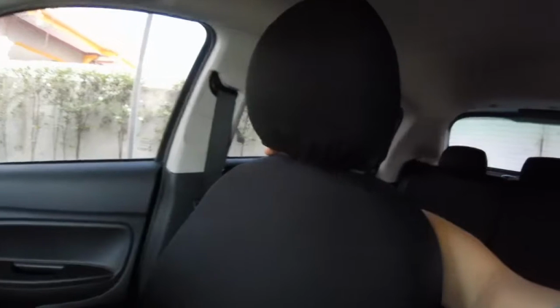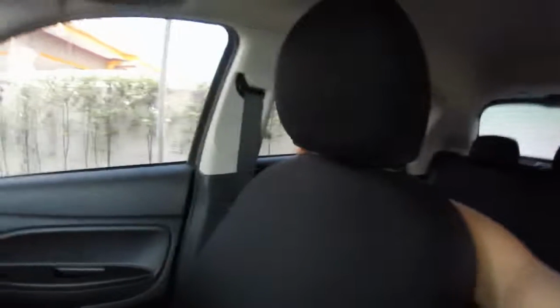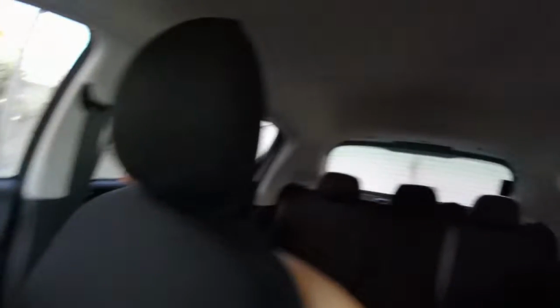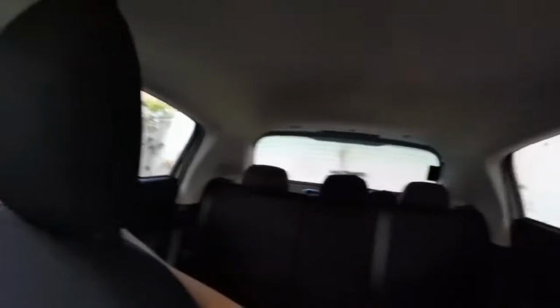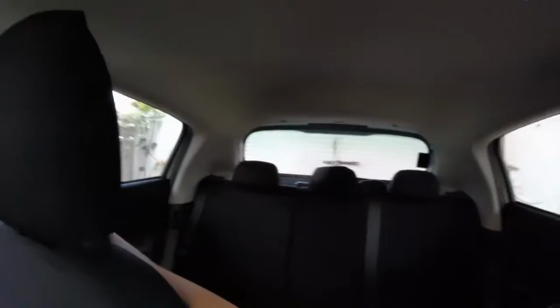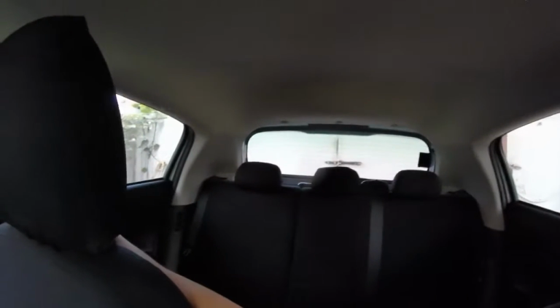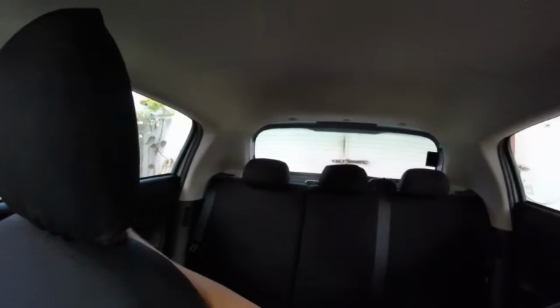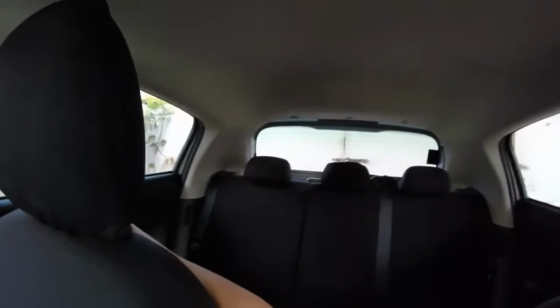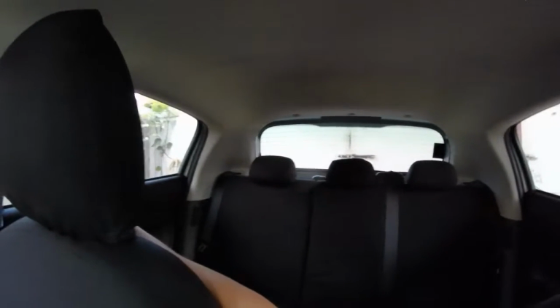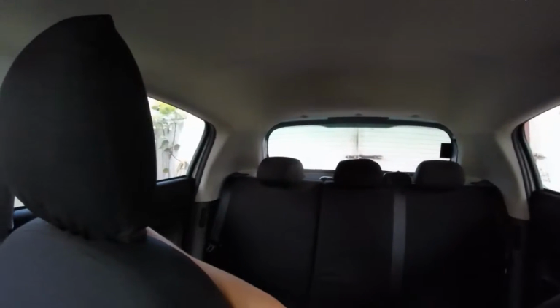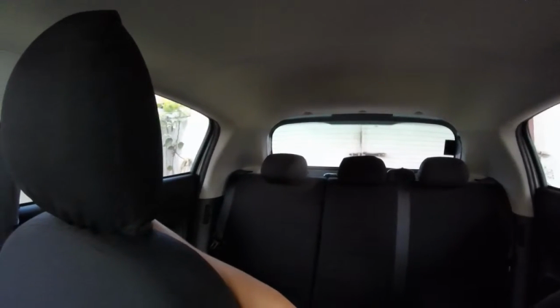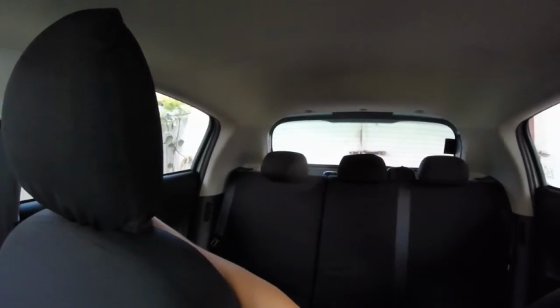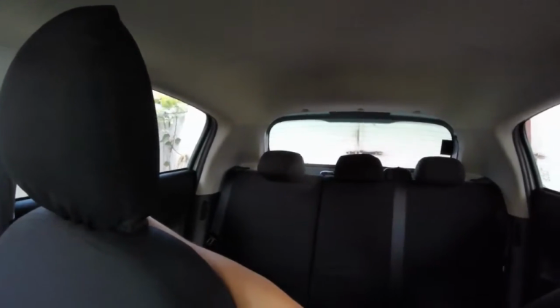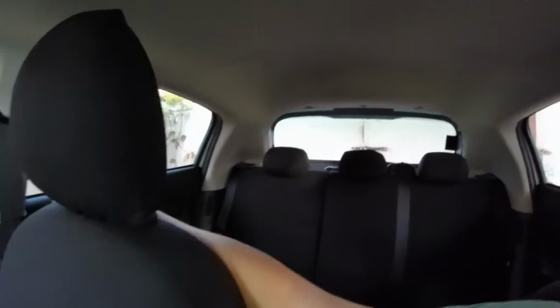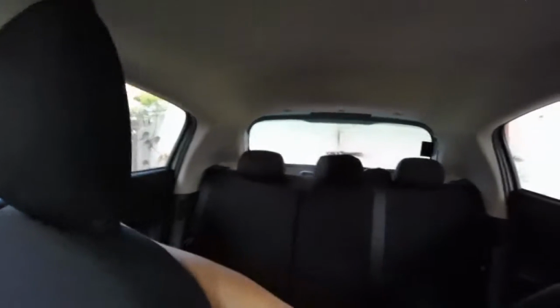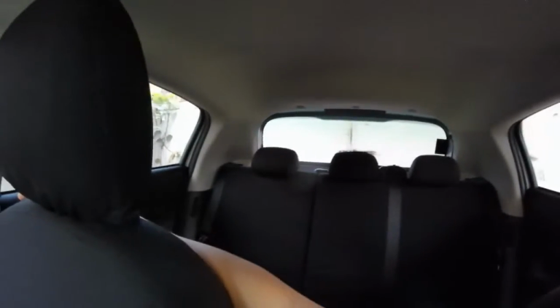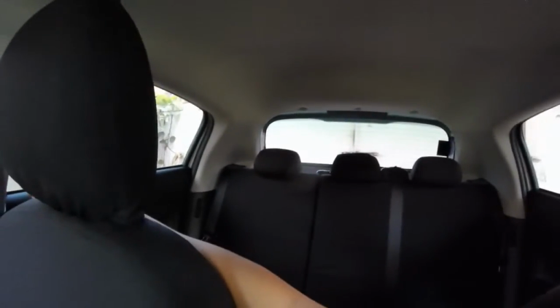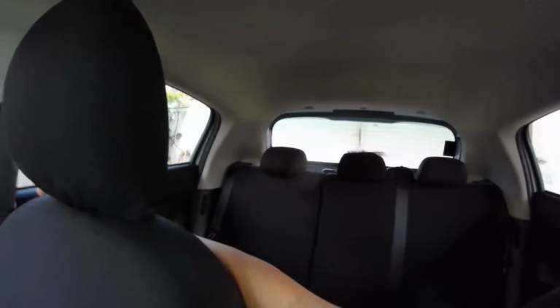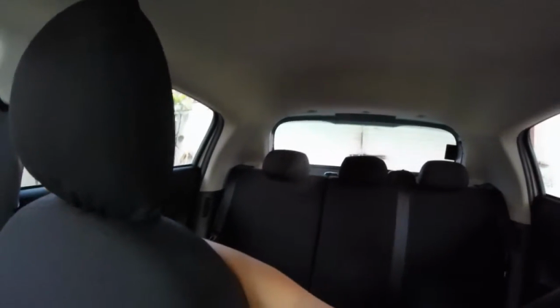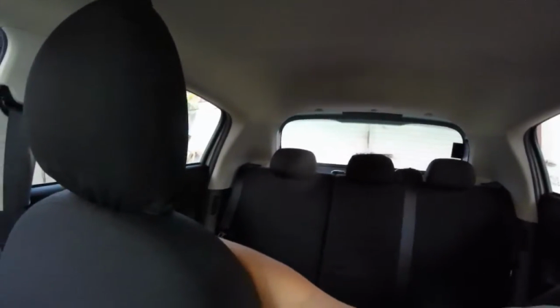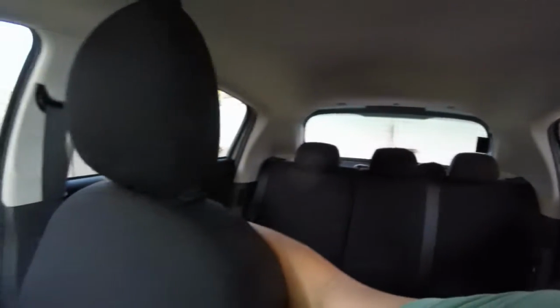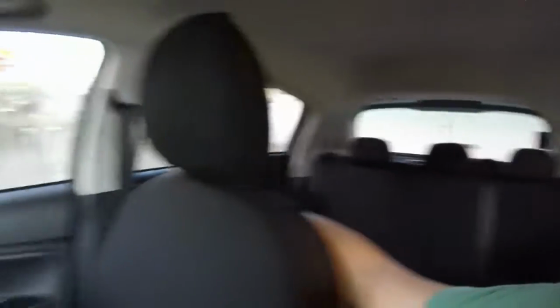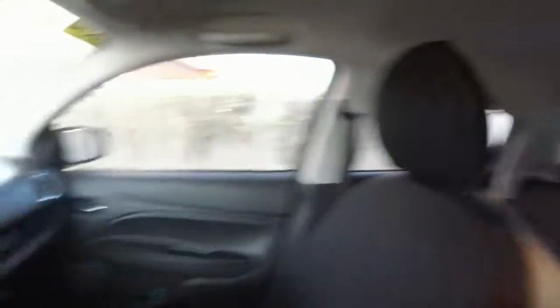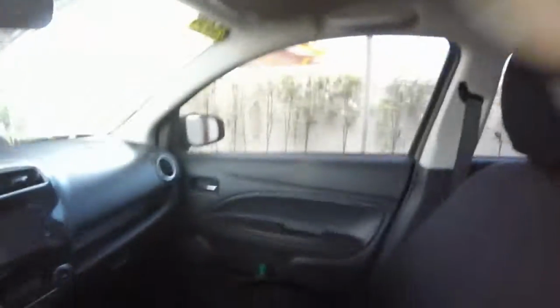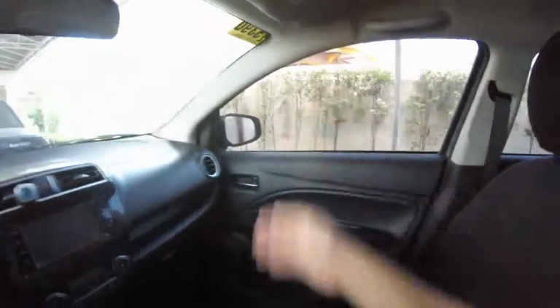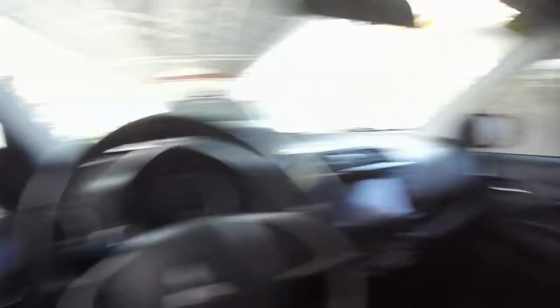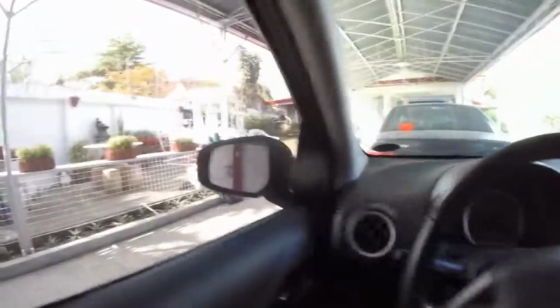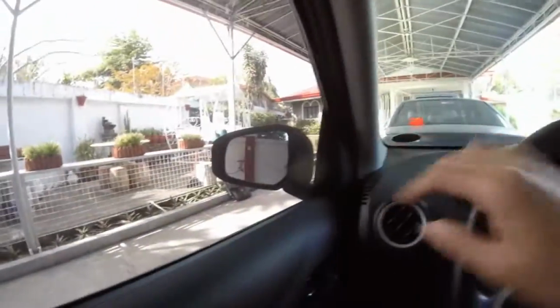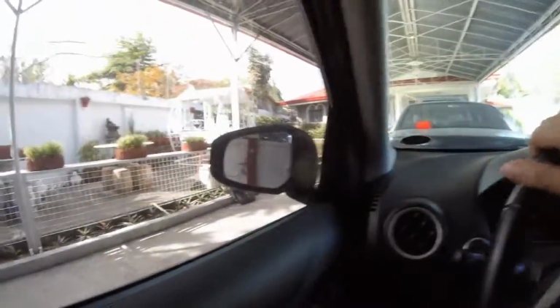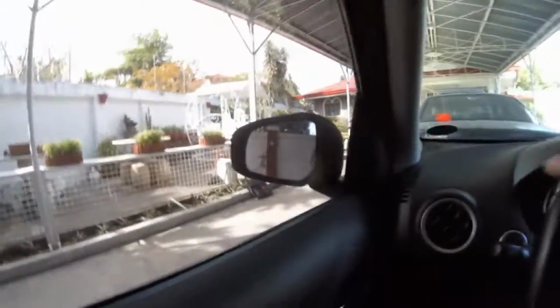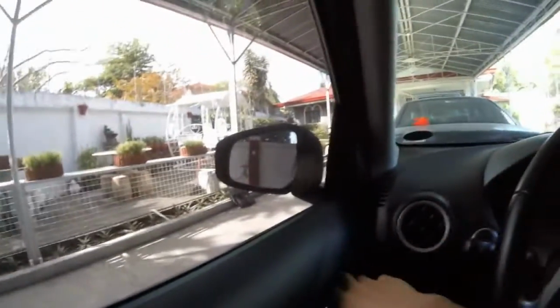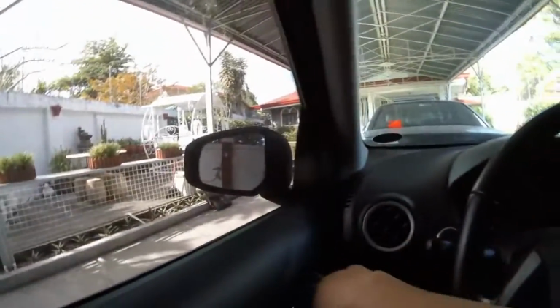In terms of front visibility, it's fine — actually it's good for a hatchback. It has large side mirrors which help.